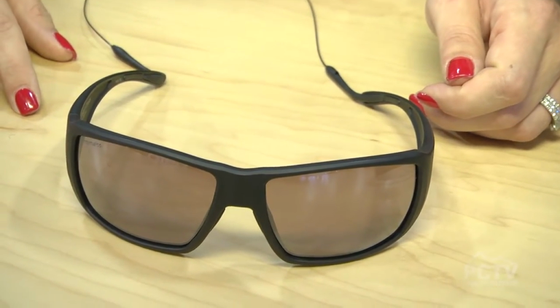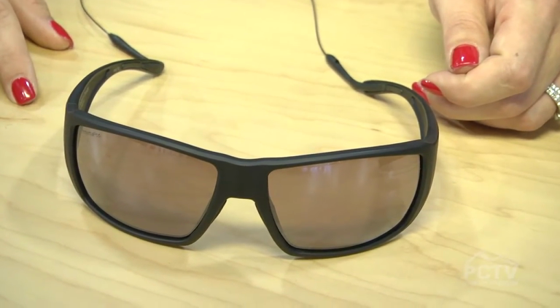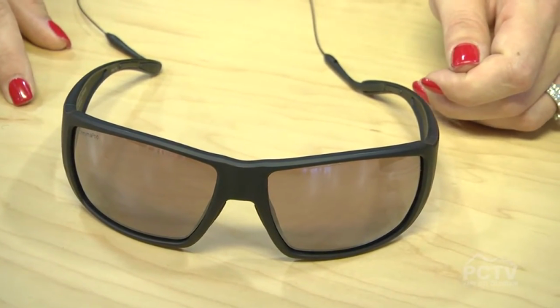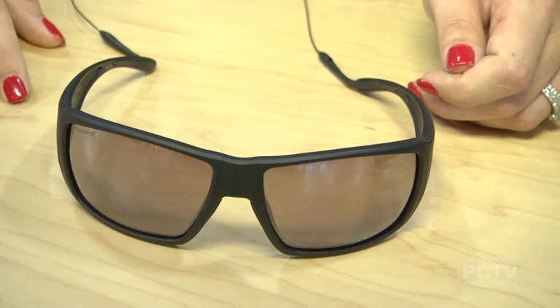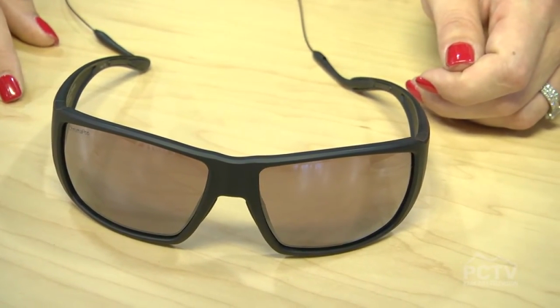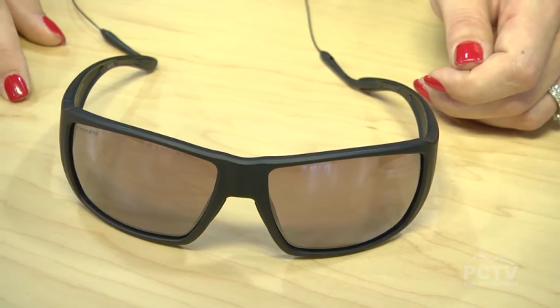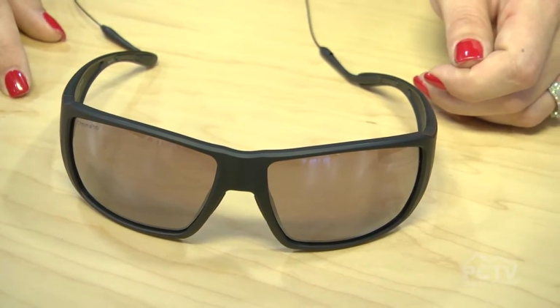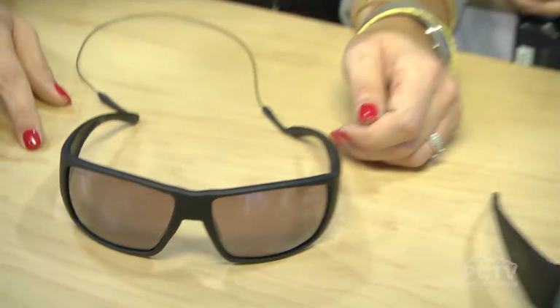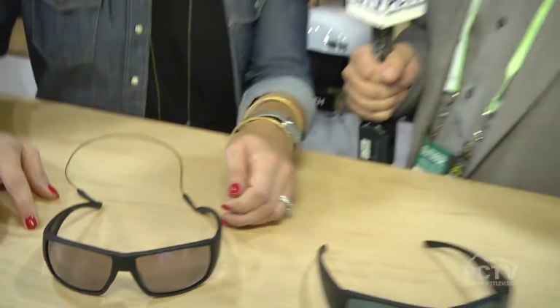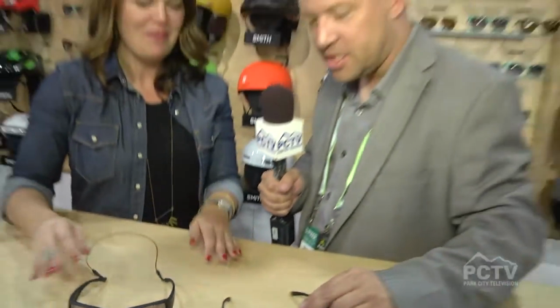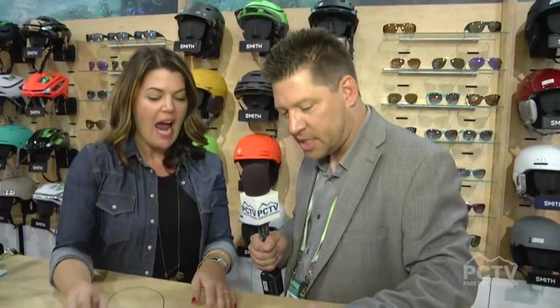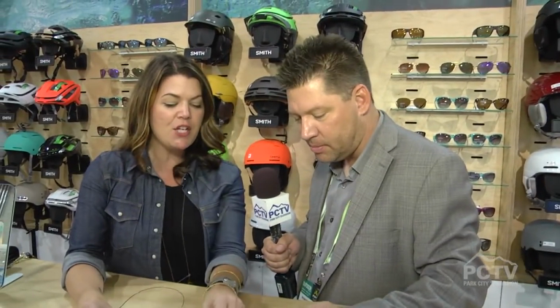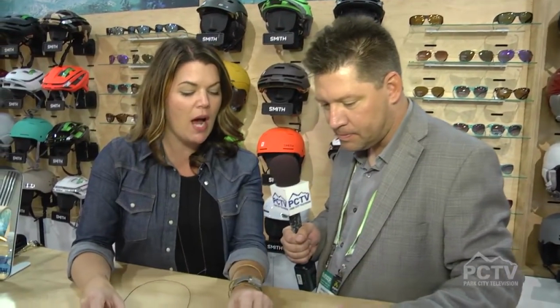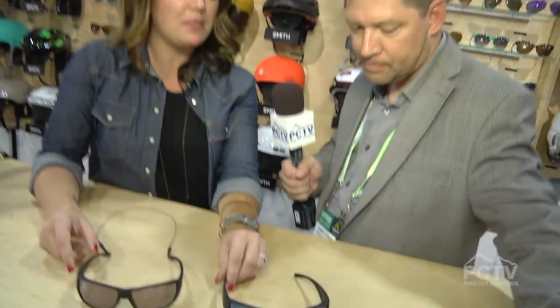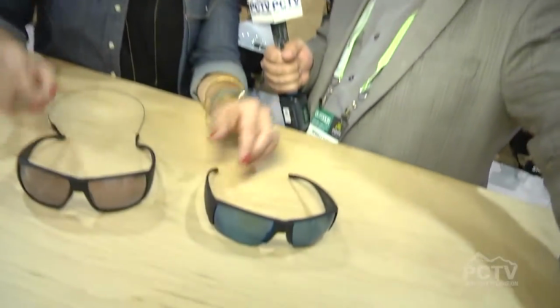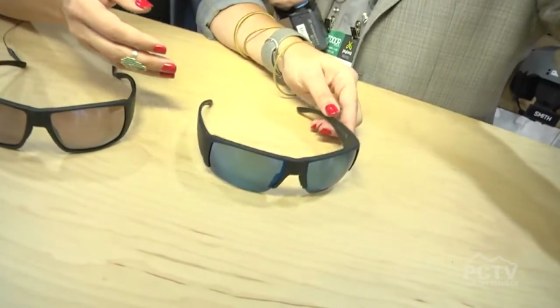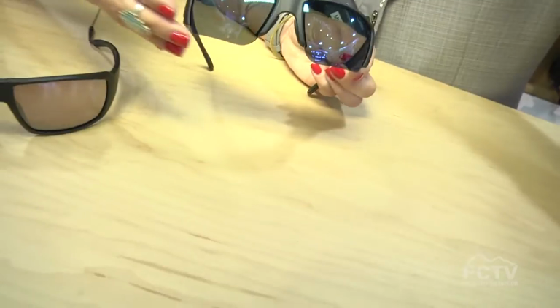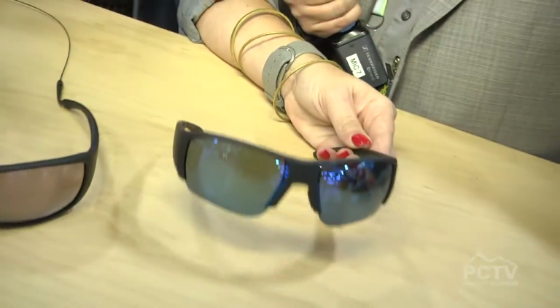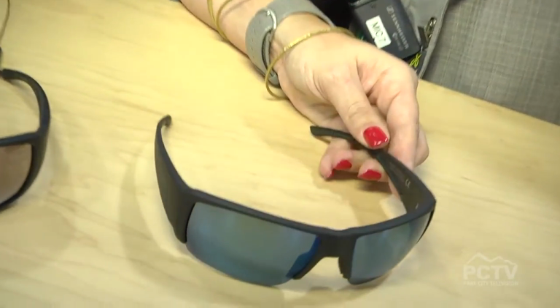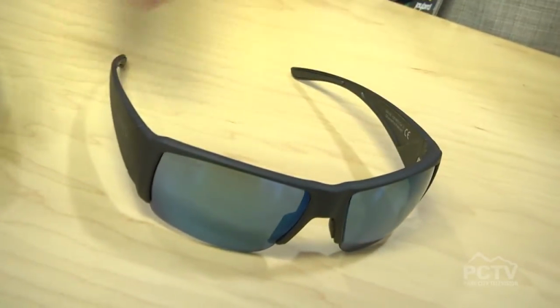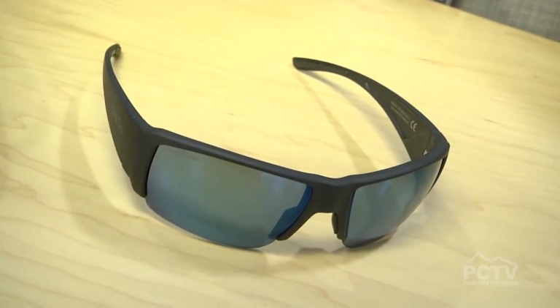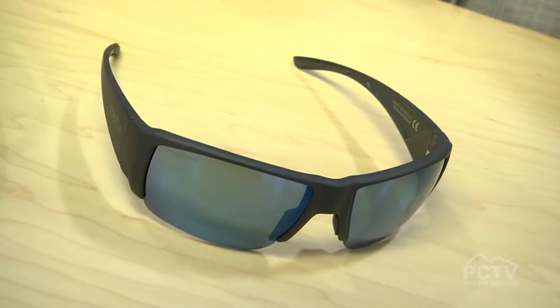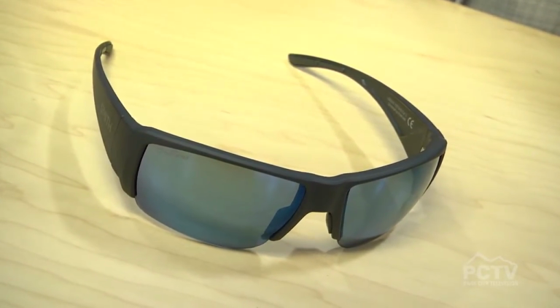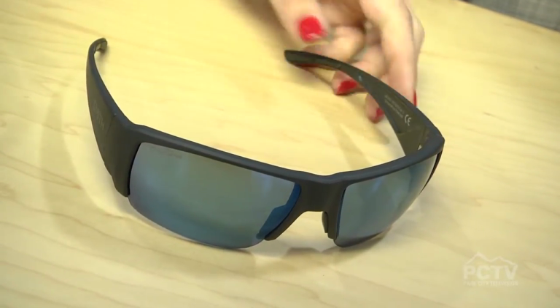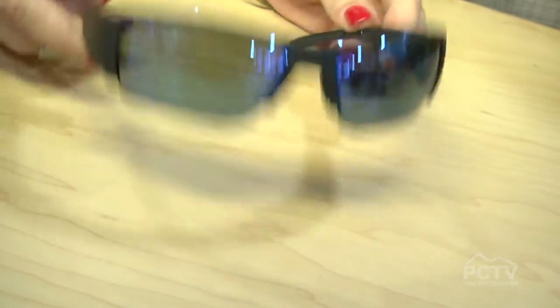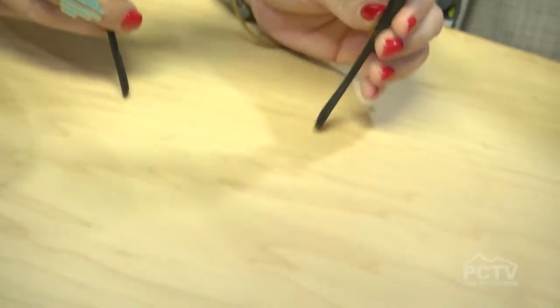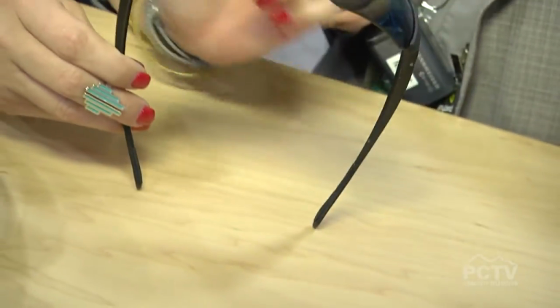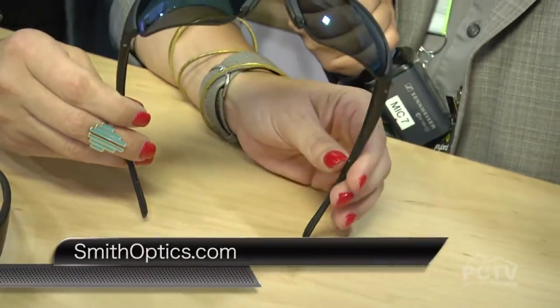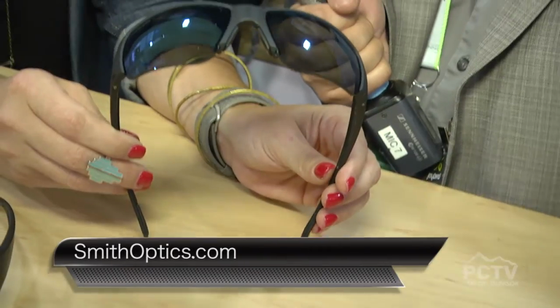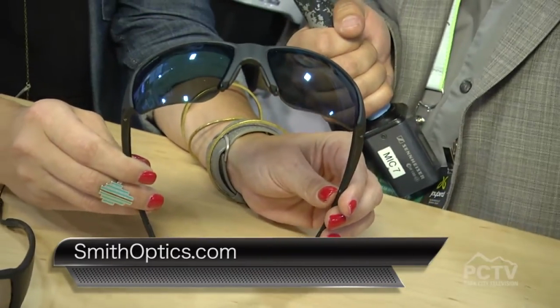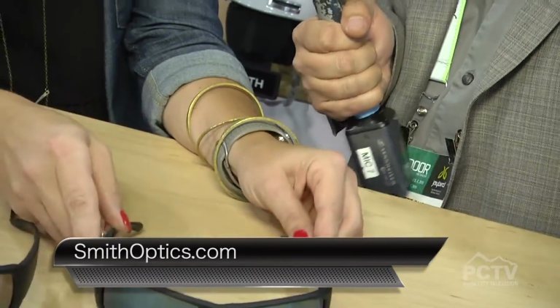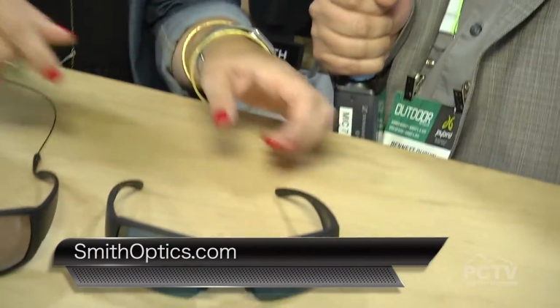I want to go out and try that right now — looking at some colors, this is awesome. And then the new Captain's Choice is a semi-rimless version with the same features I just described on the Guide's Choice, but for somebody who wants a little sportier look. Wow, these are great!